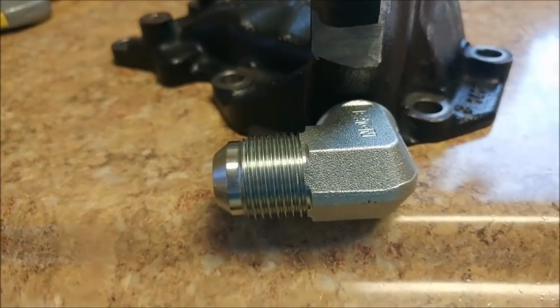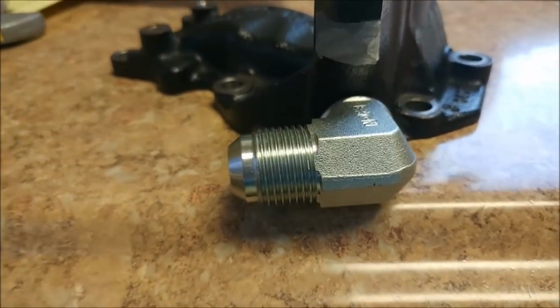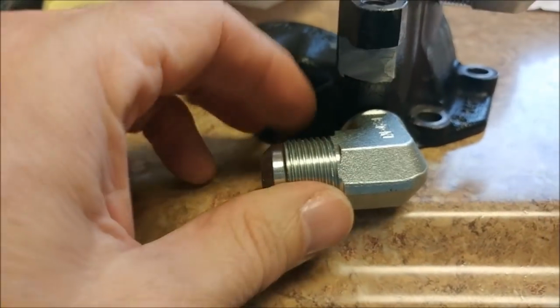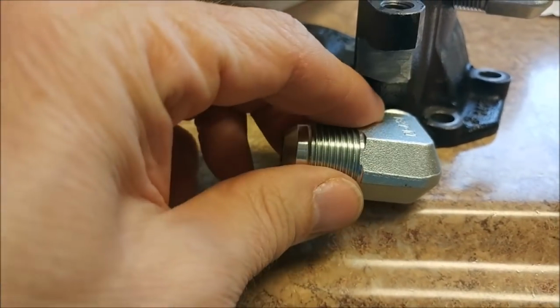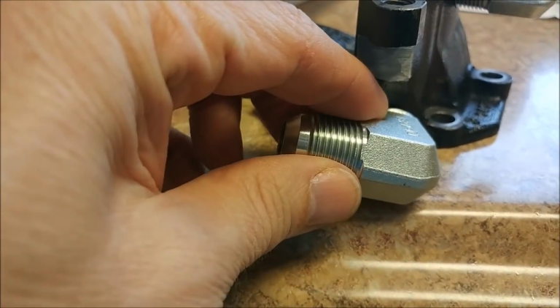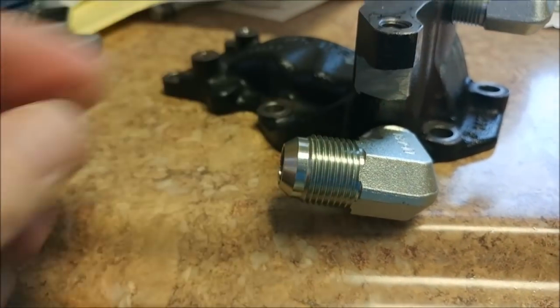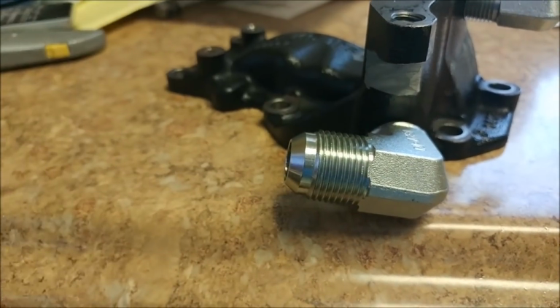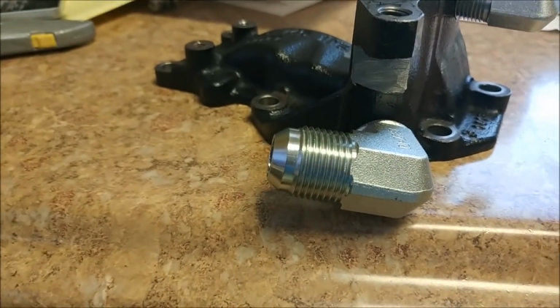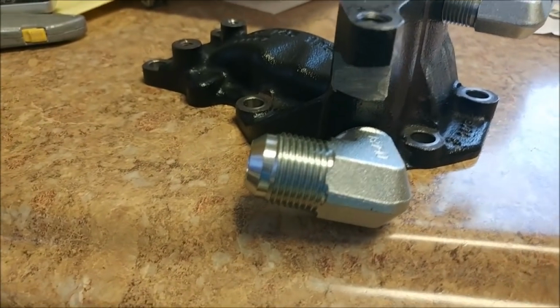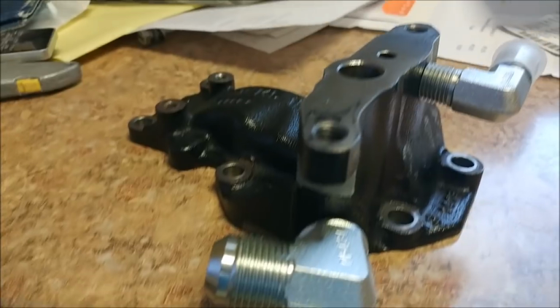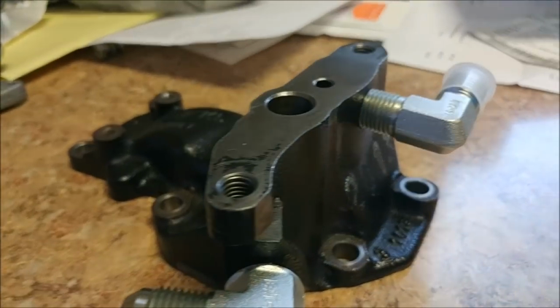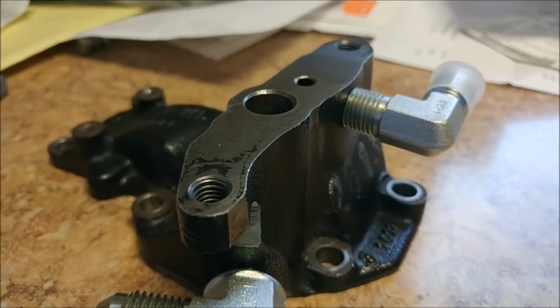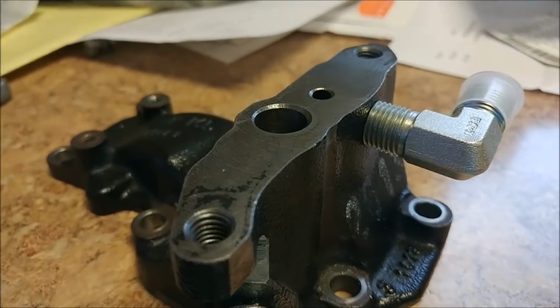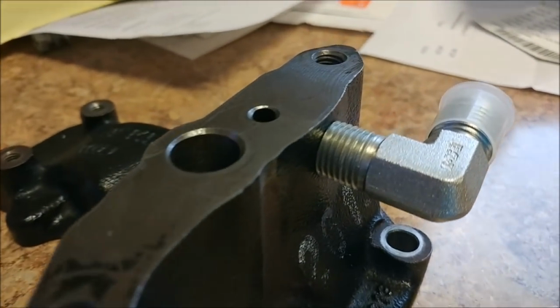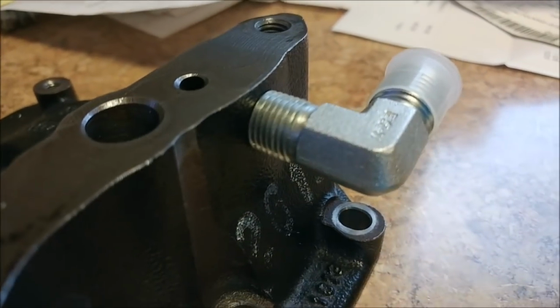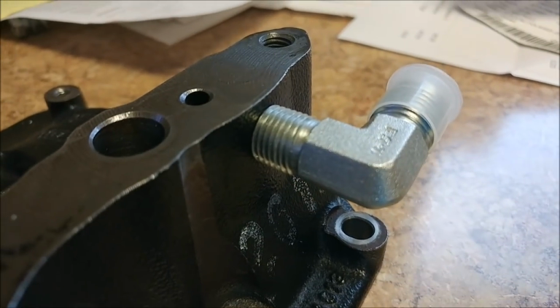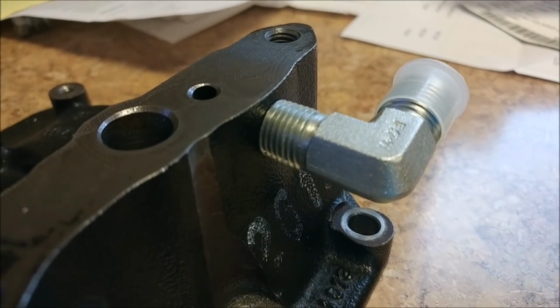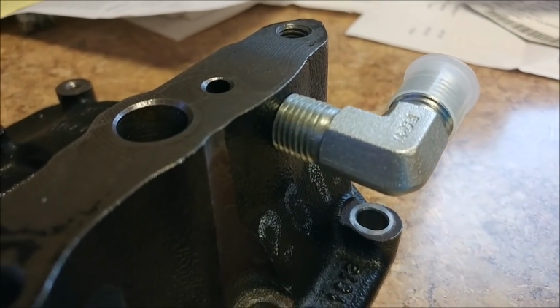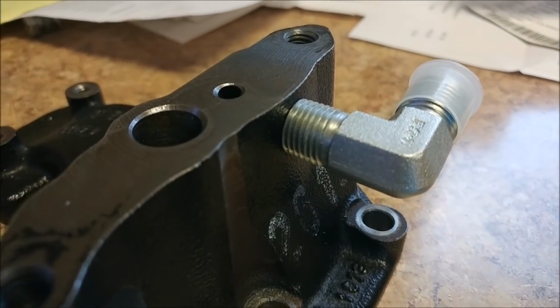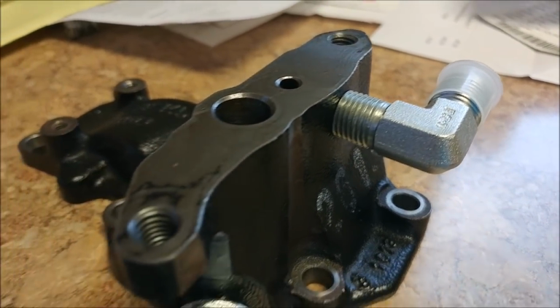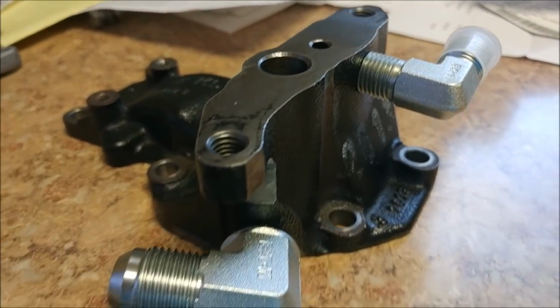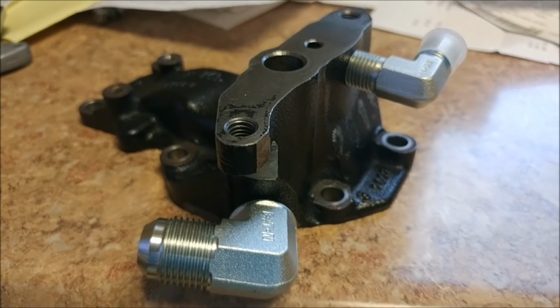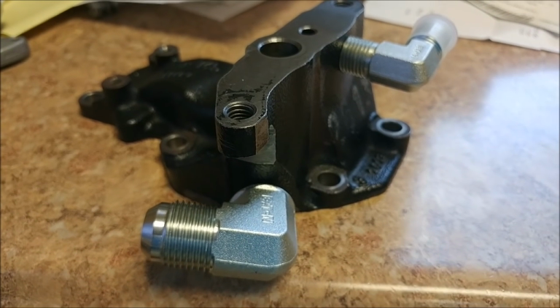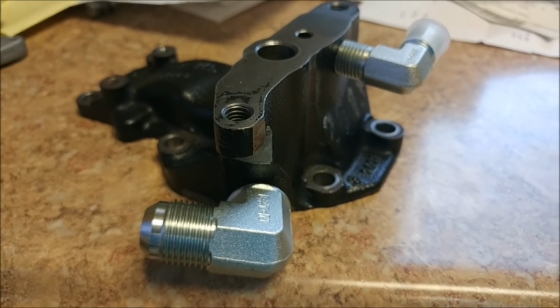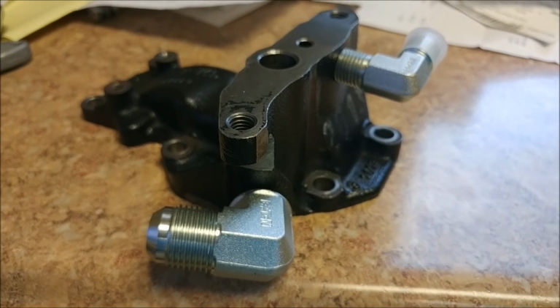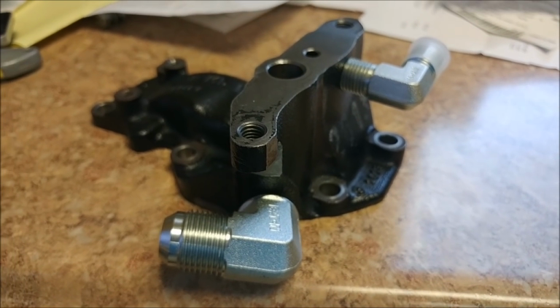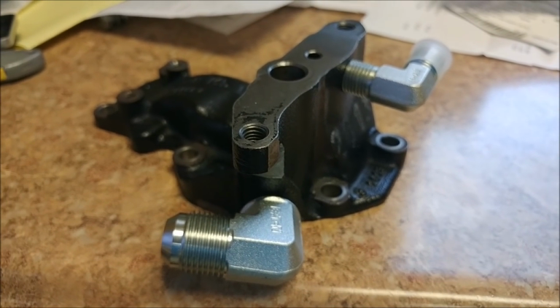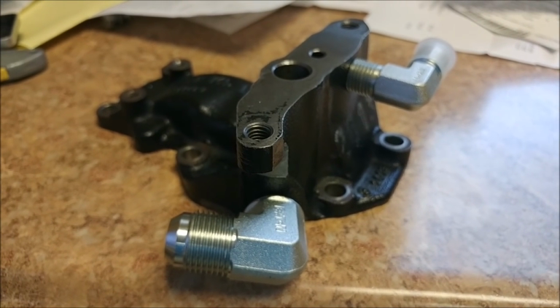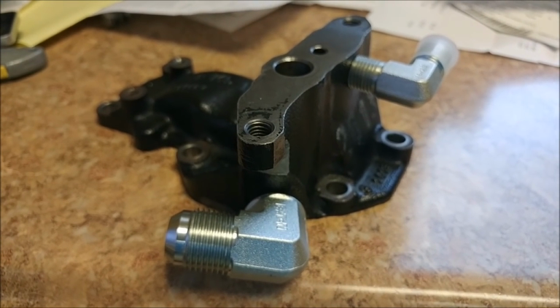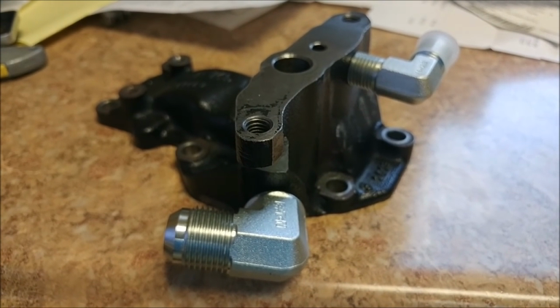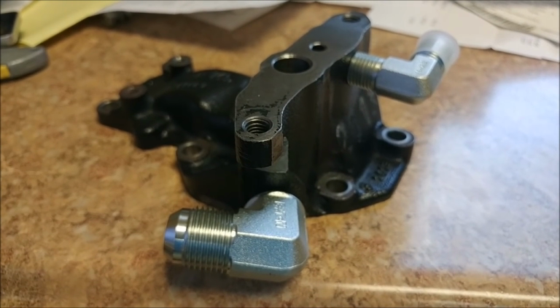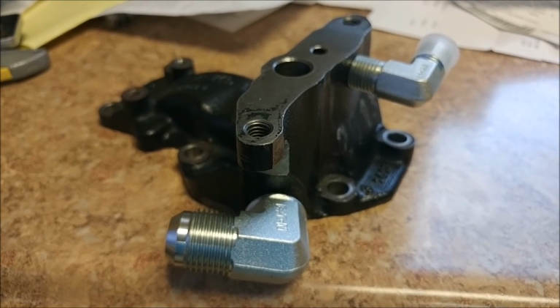Here's the little fixture that holds the turbo — both holes have been tapped and the fittings are in place. We need to increase the depth of those holes, so we'll create a custom tap that goes a little deeper. That'll be done next week.